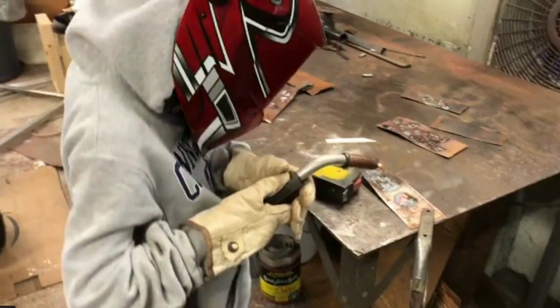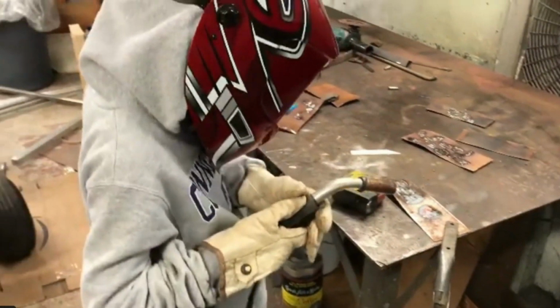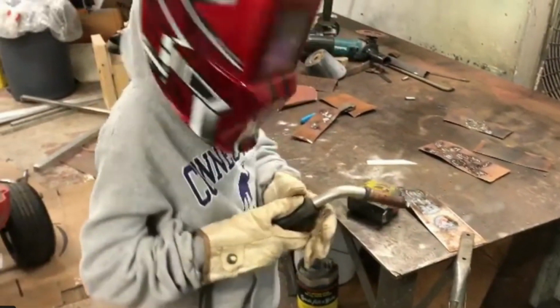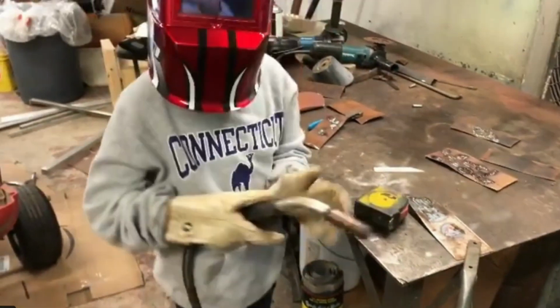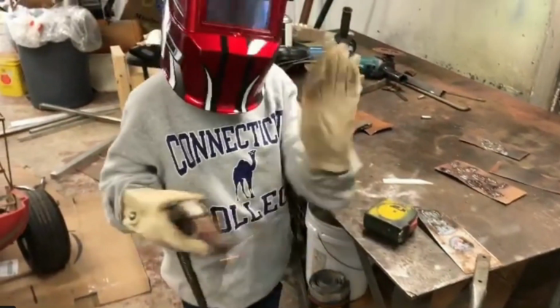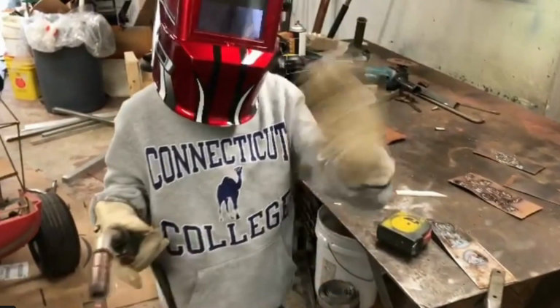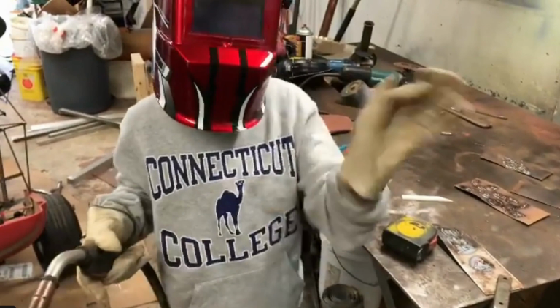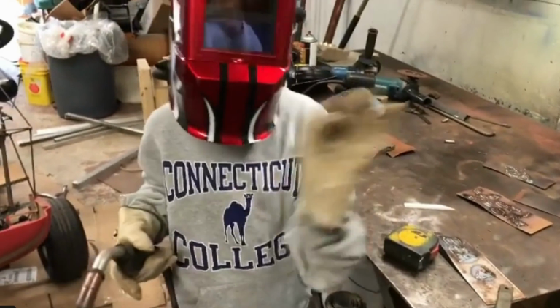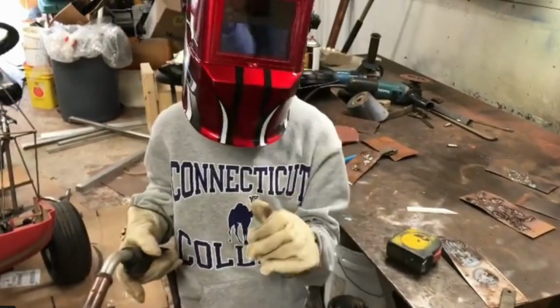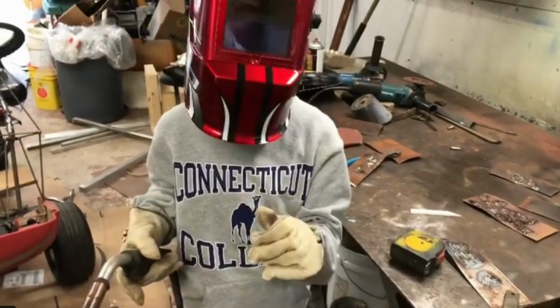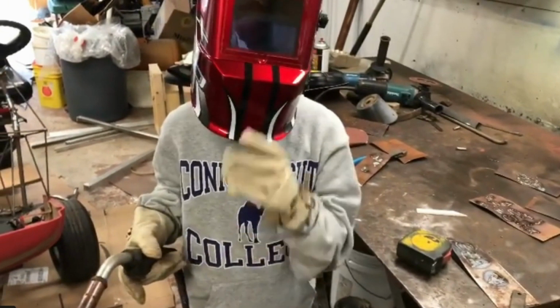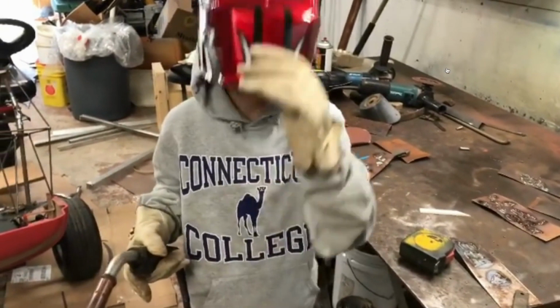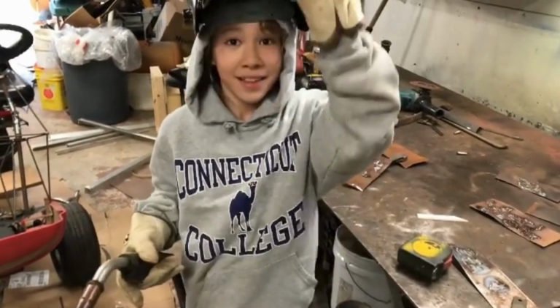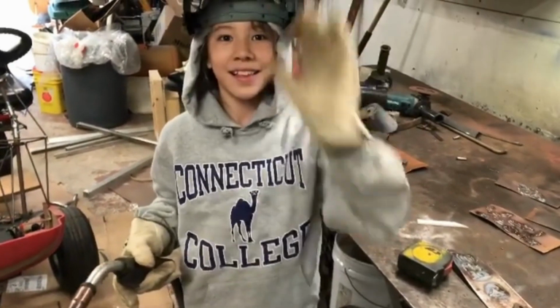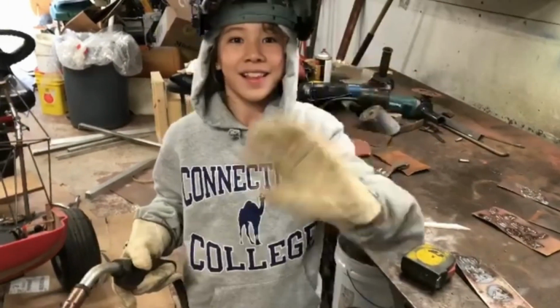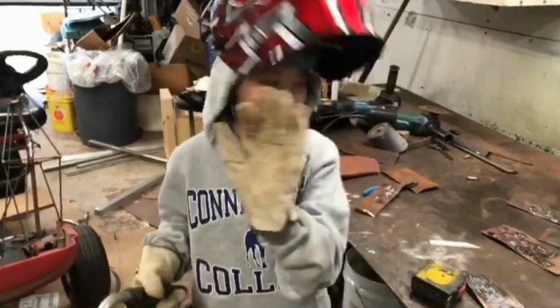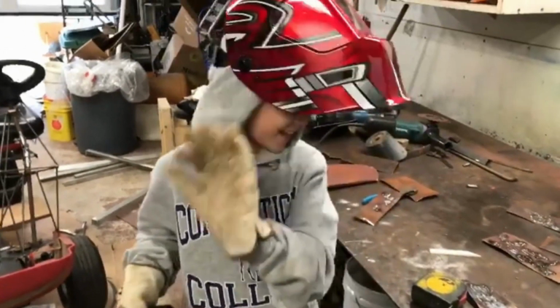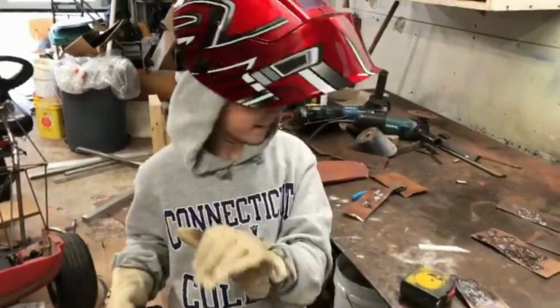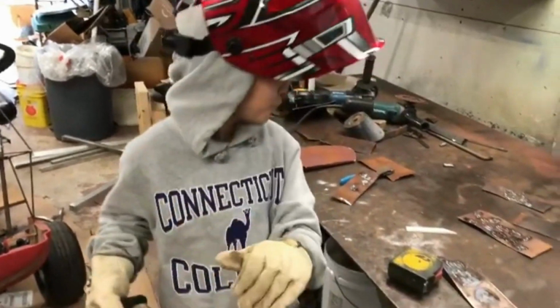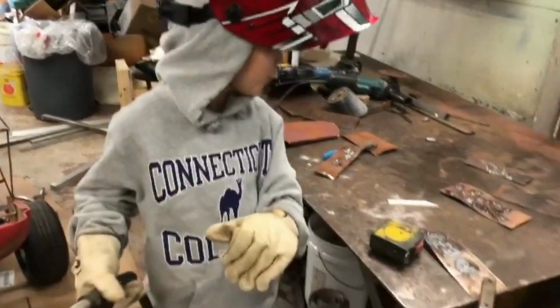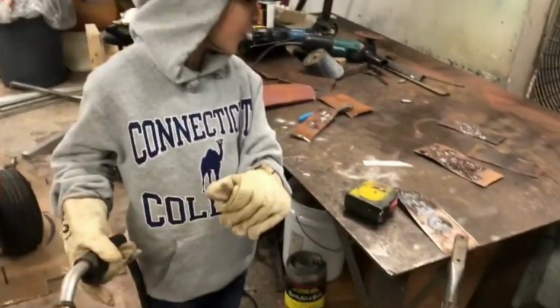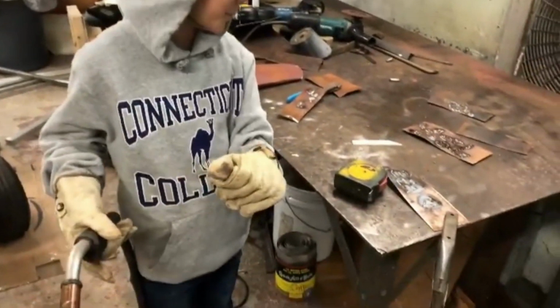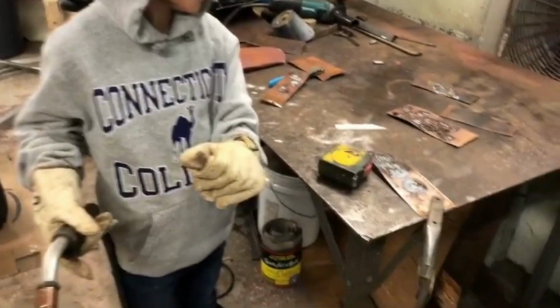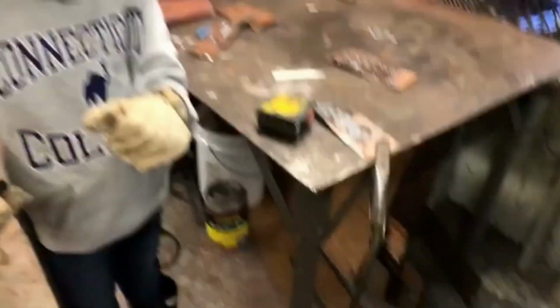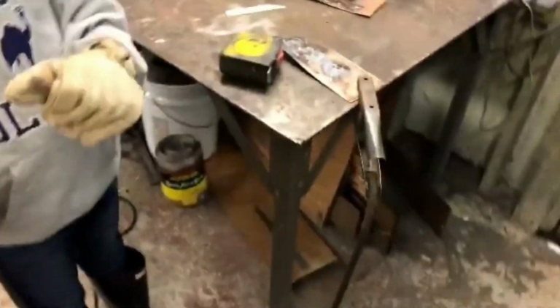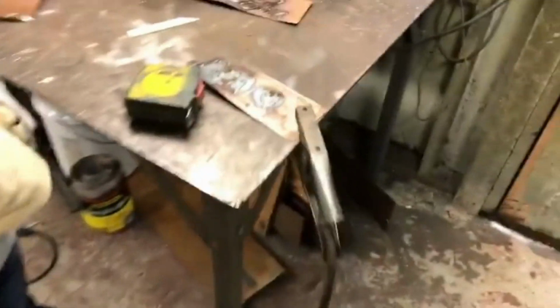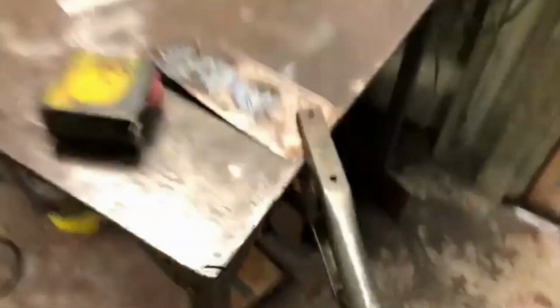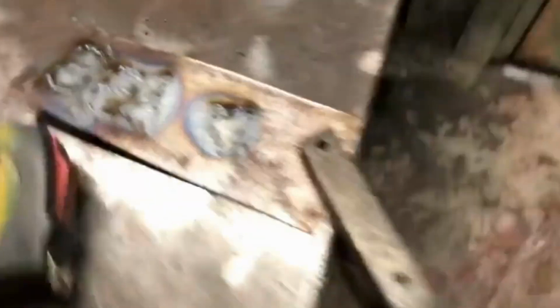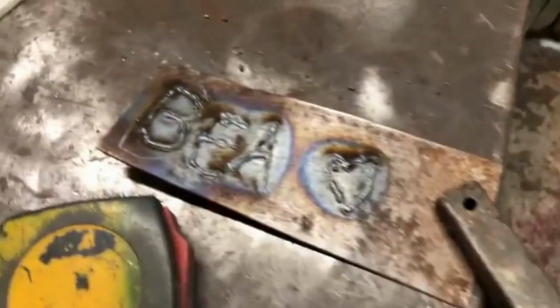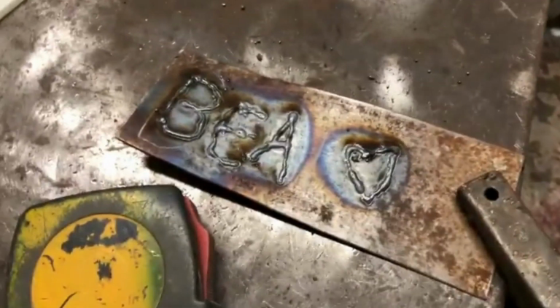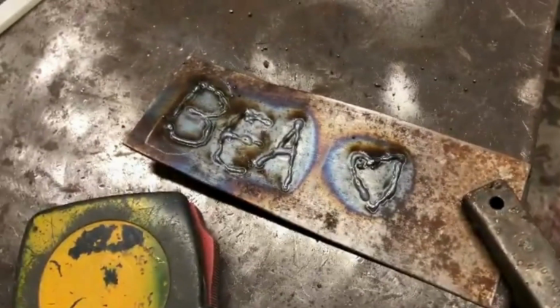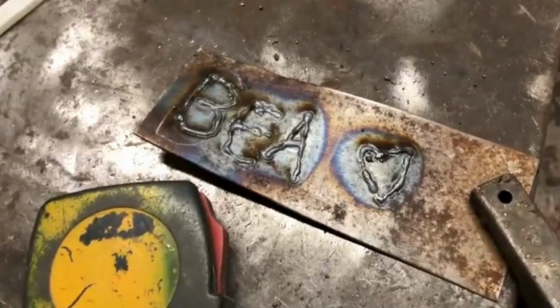Bea did learn how to weld, but for now she's not interested in doing too much of it. I don't blame her — it's kind of messy, dirty, loud, sparky work.